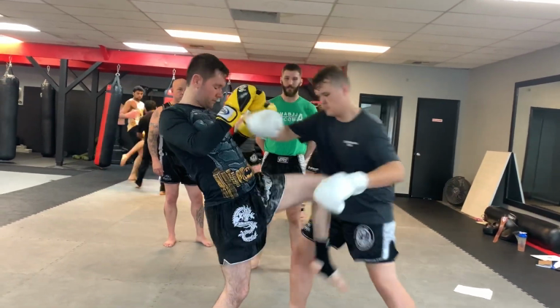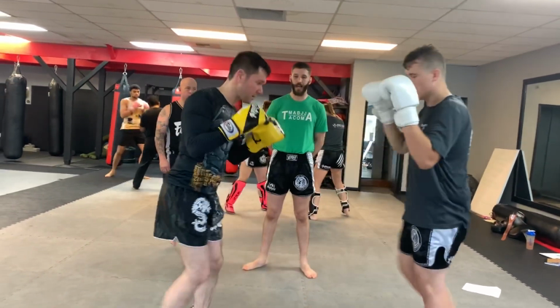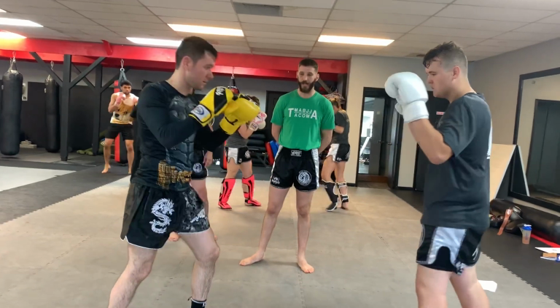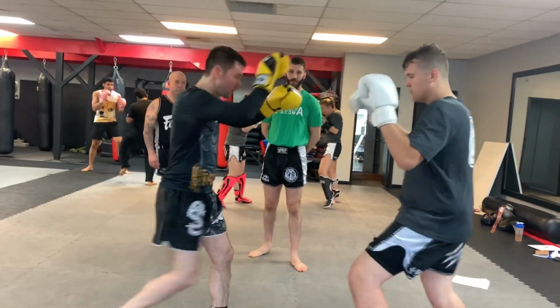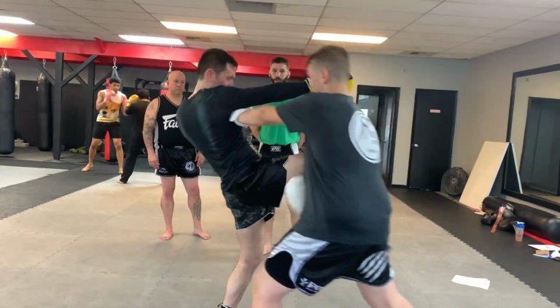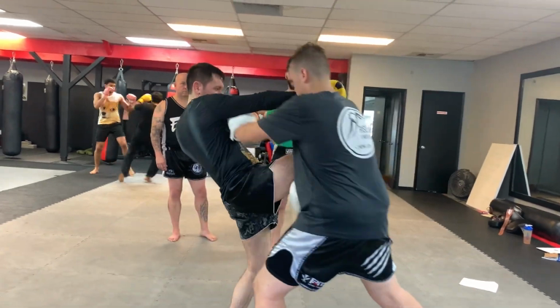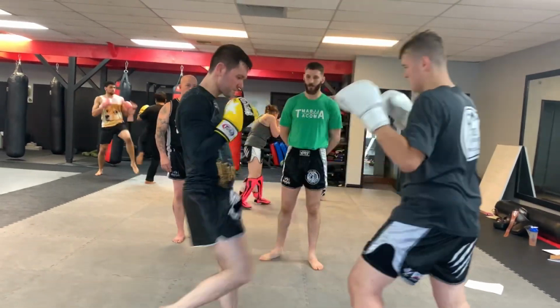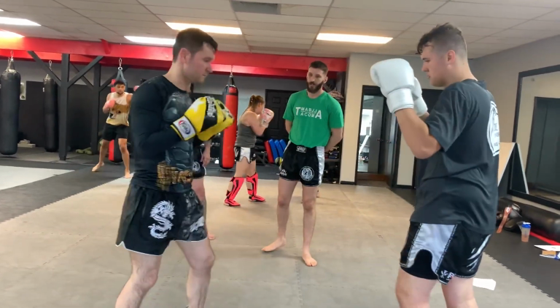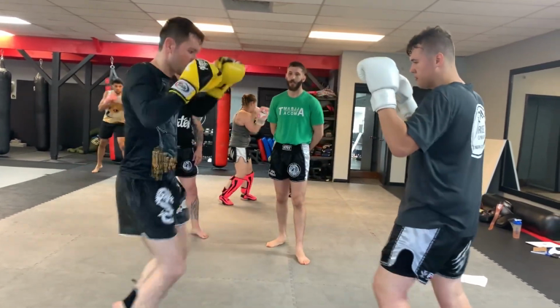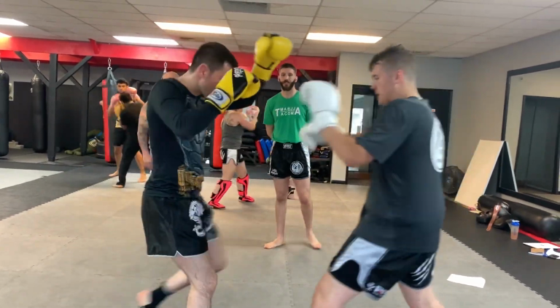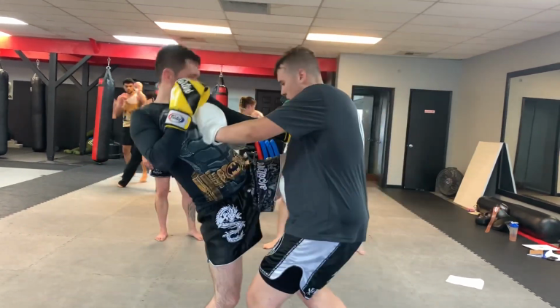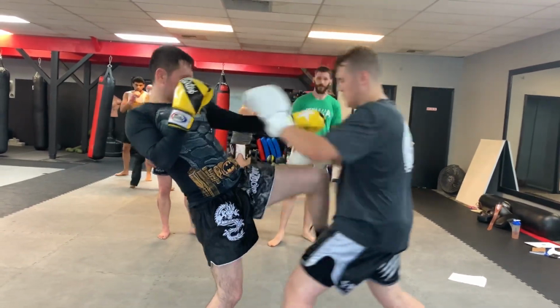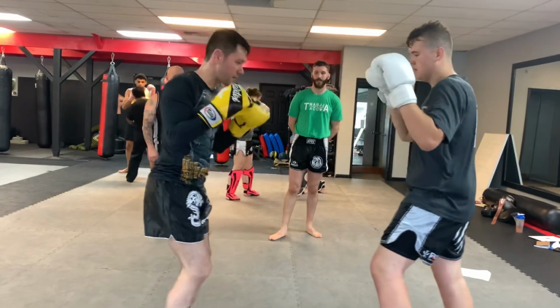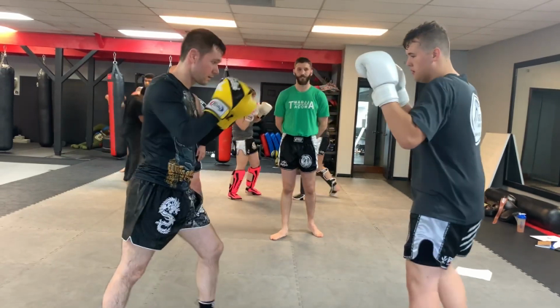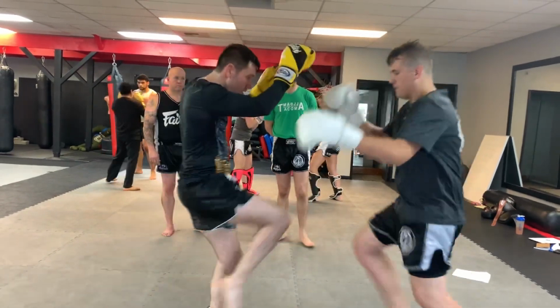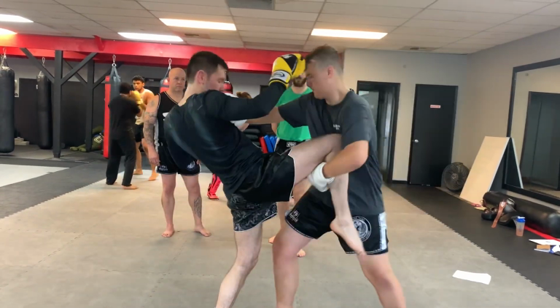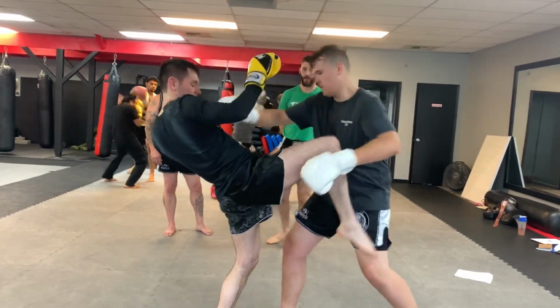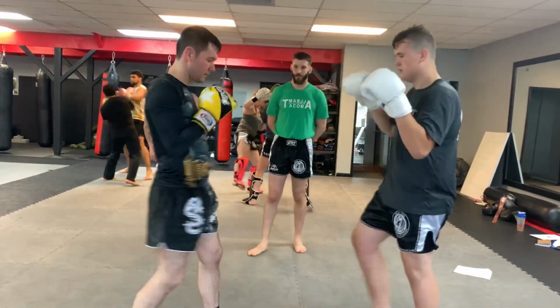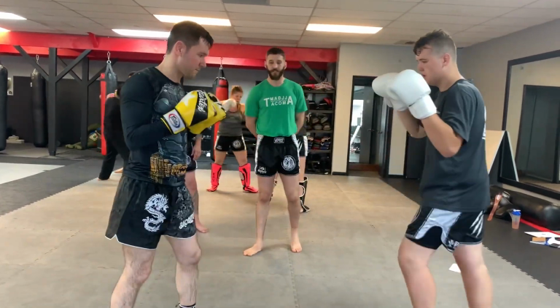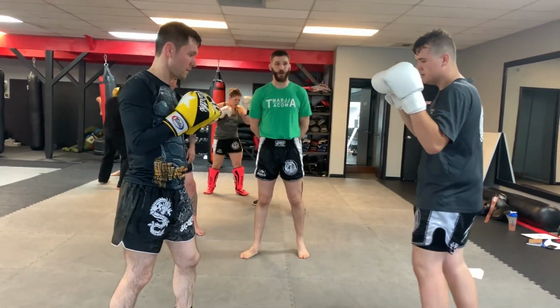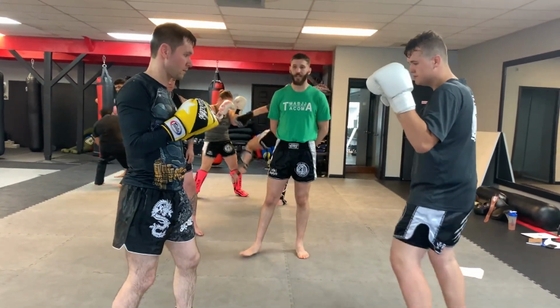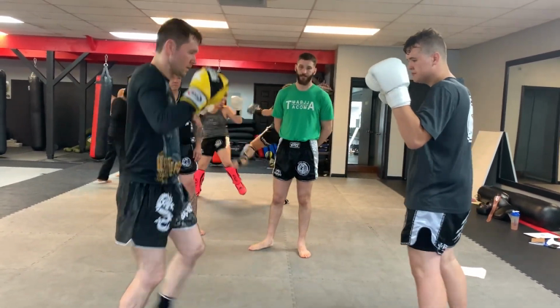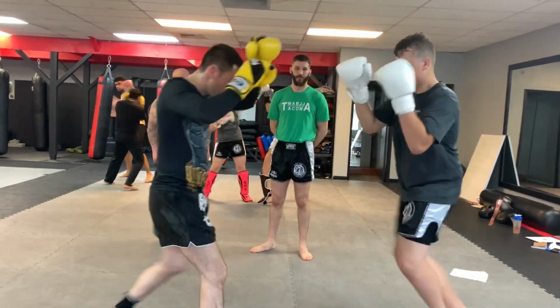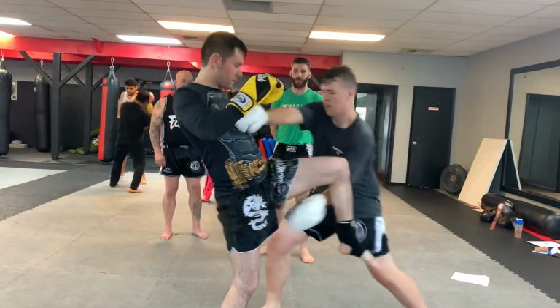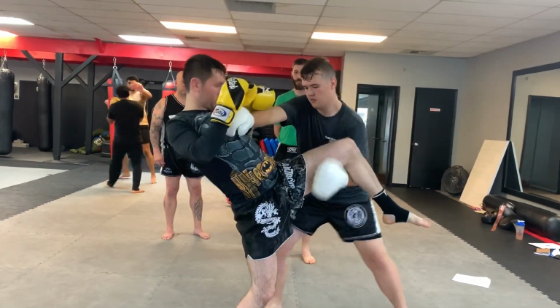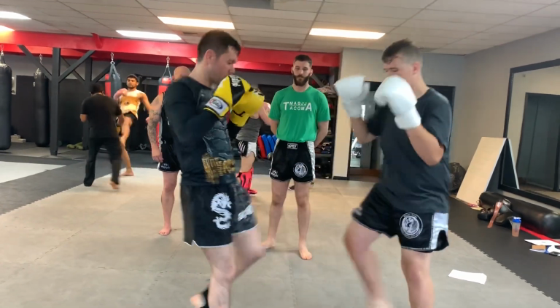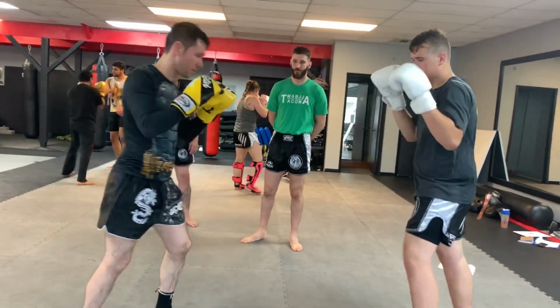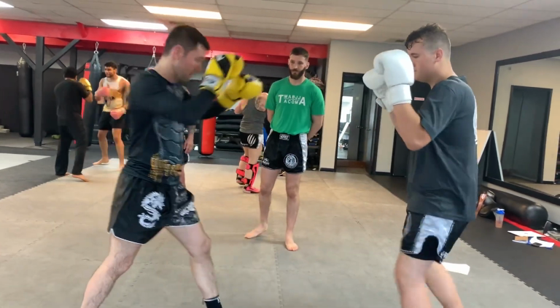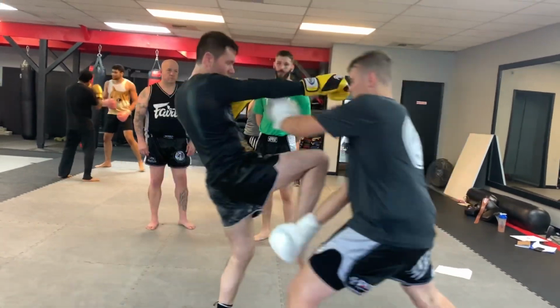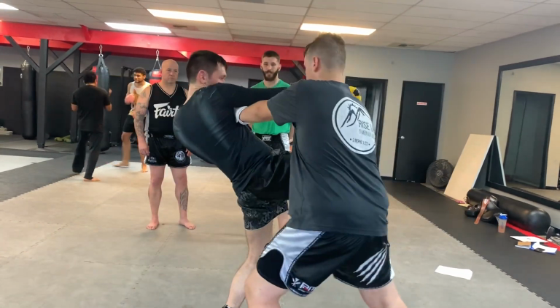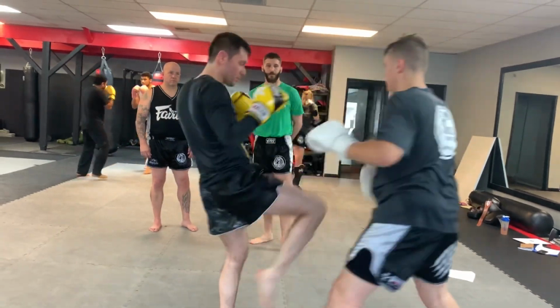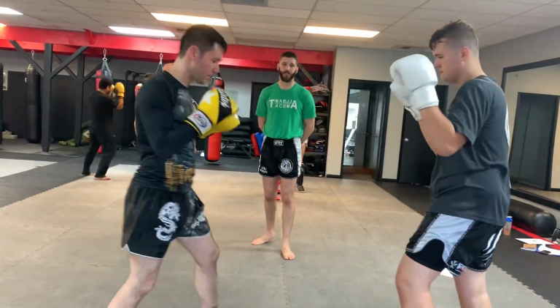Go to the outside, catch it over. He can do the same thing on the inside — see on the inside, catch over. Now he's gonna catch with his arm underneath. He can do the same thing on the inside.